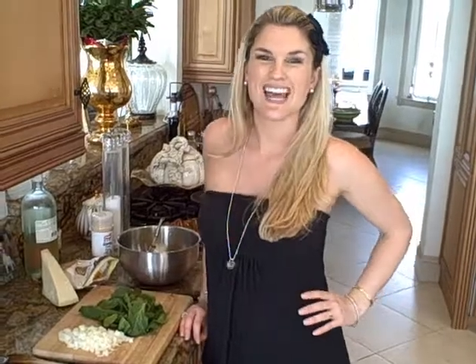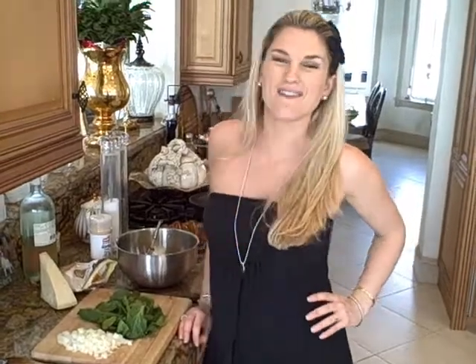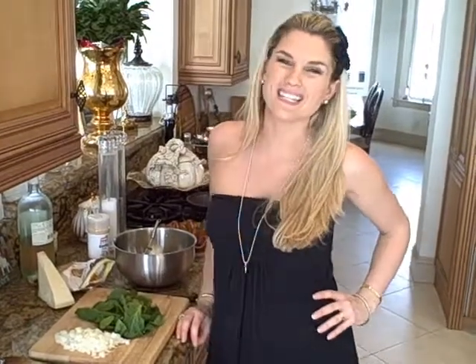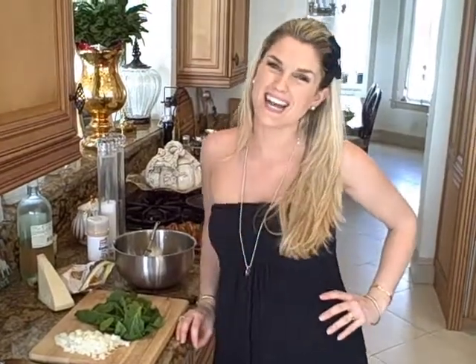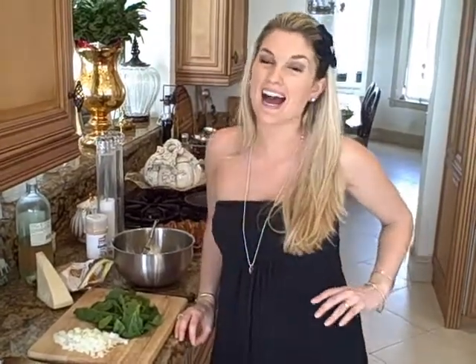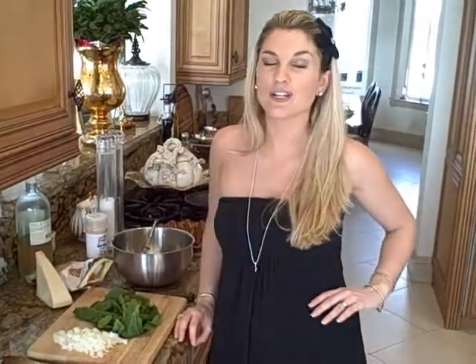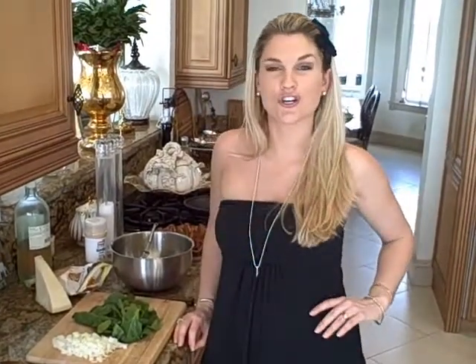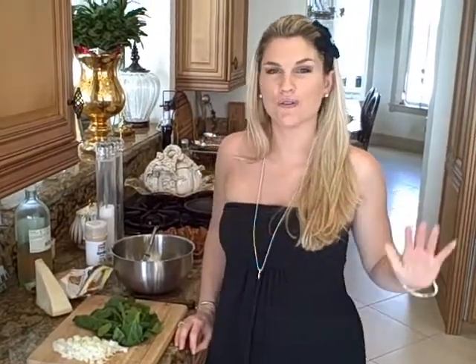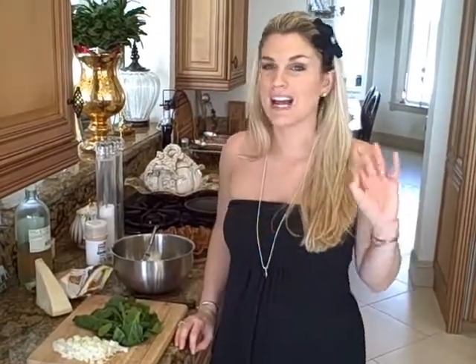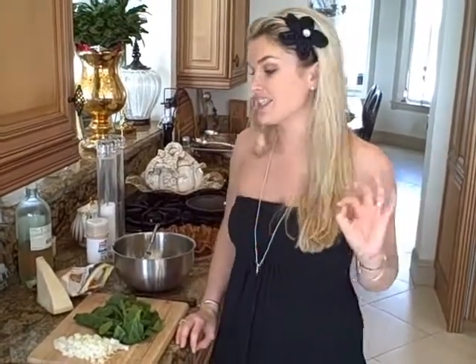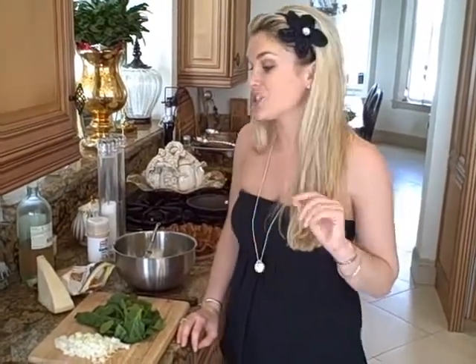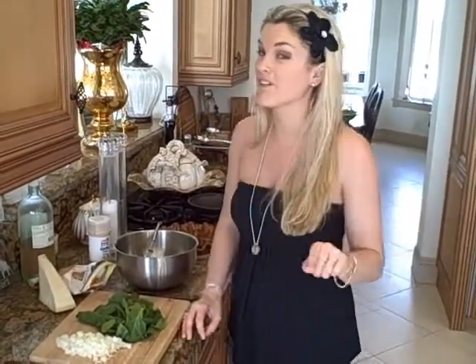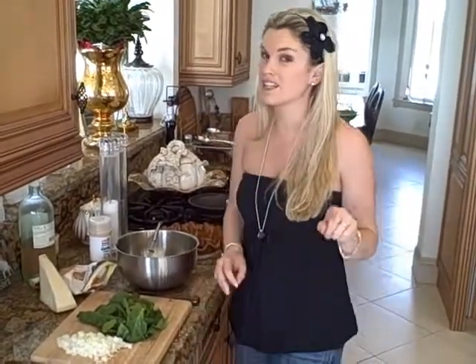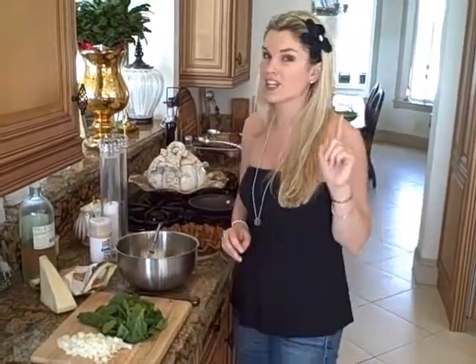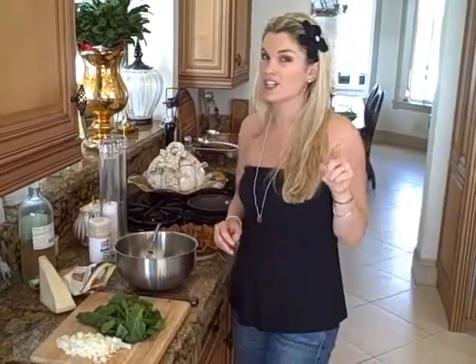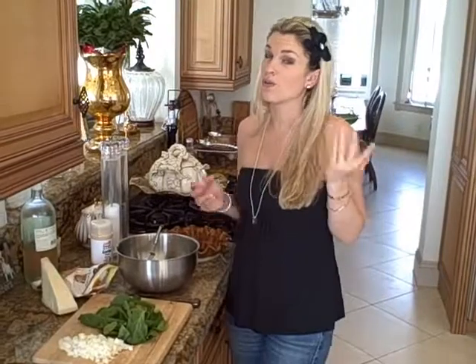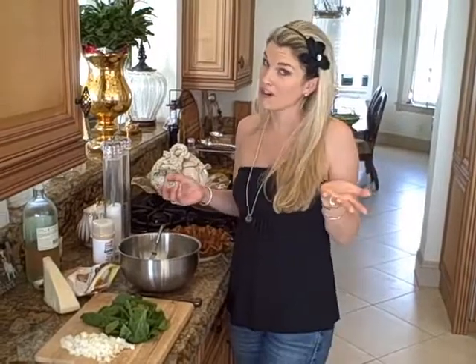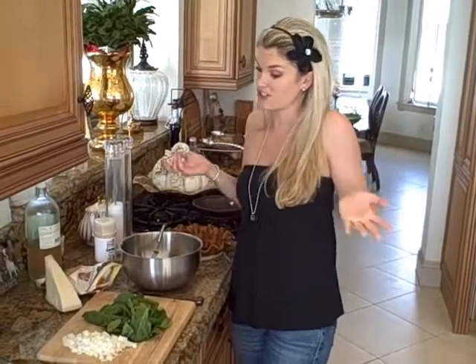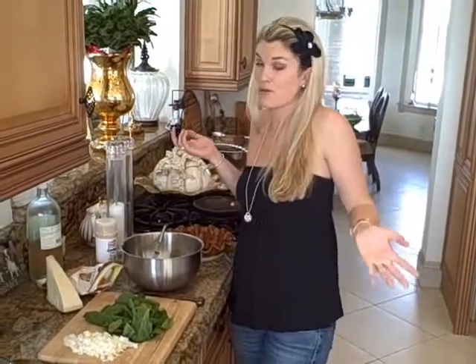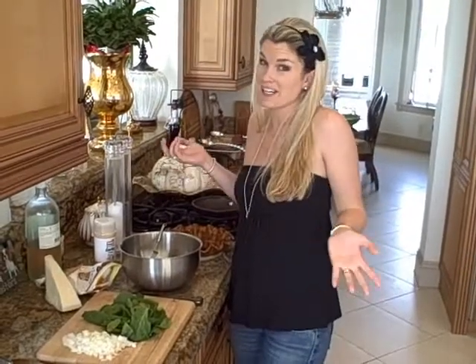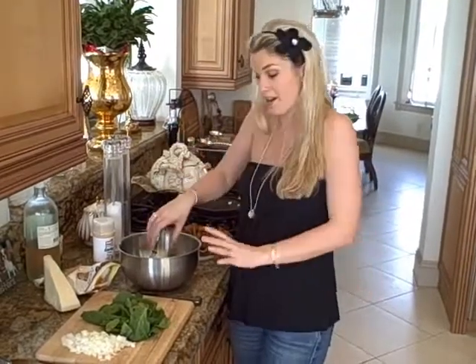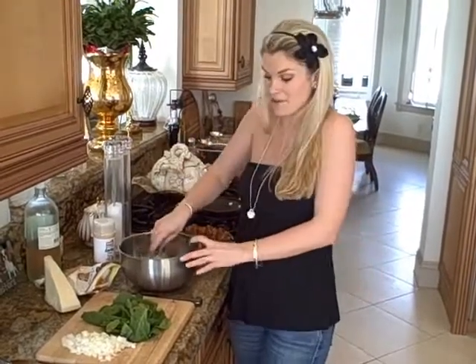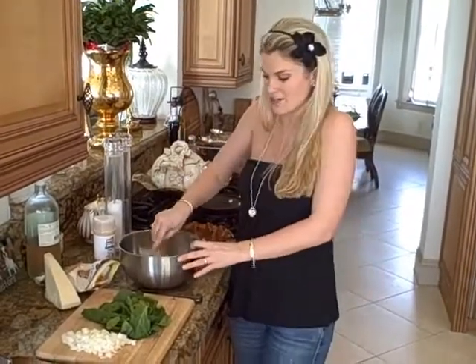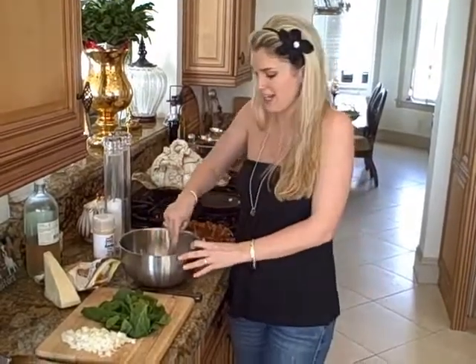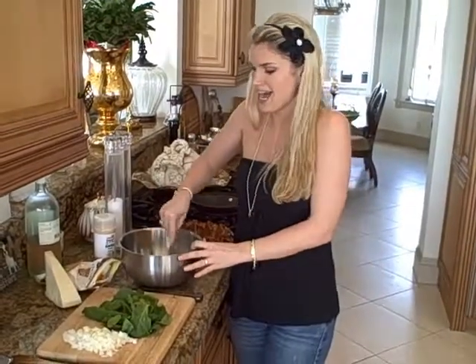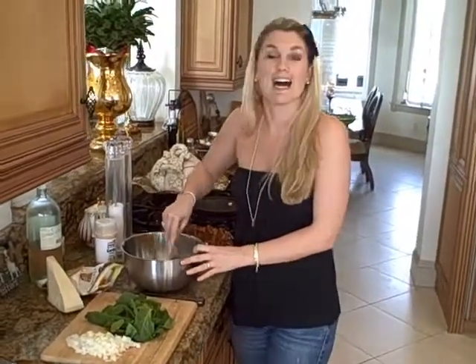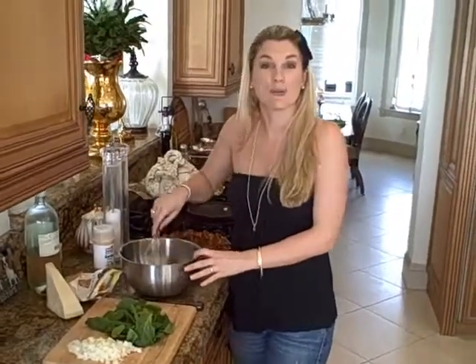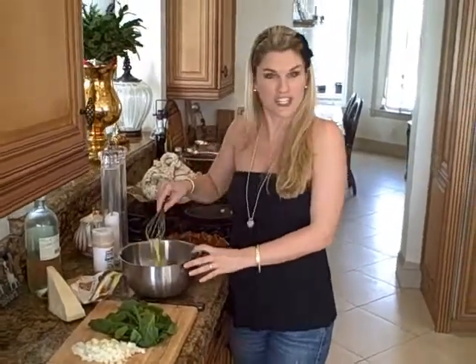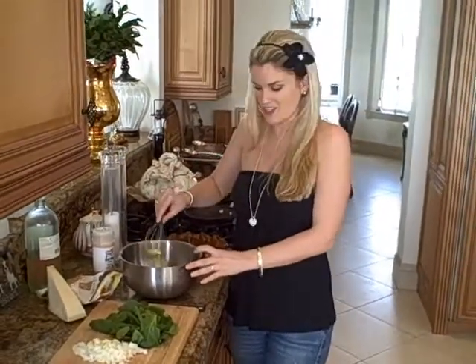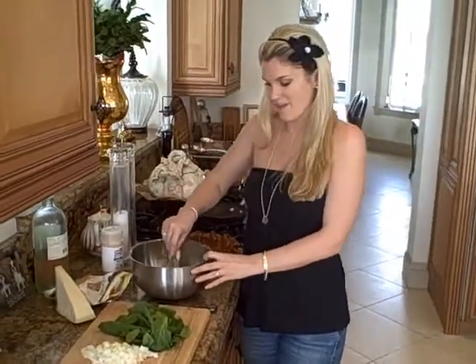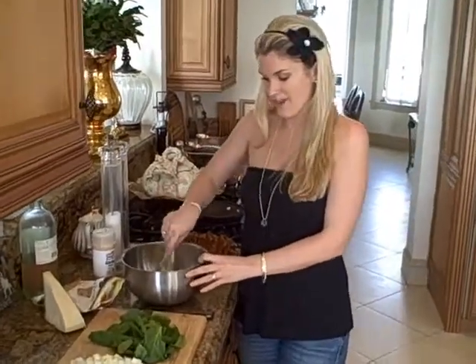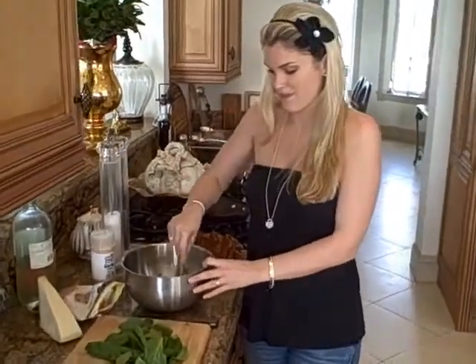Hey everyone, today I'm going to show you a delicious breakfast, lunch, brunch, or dinner — whatever you want to do with it — a really good quiche that I'm going to make for you.